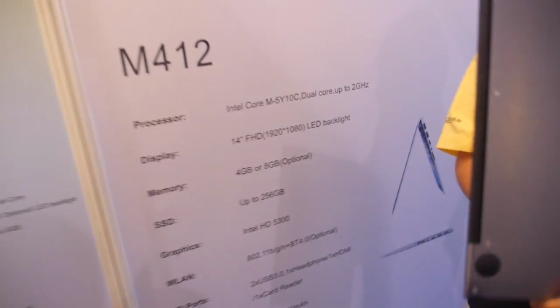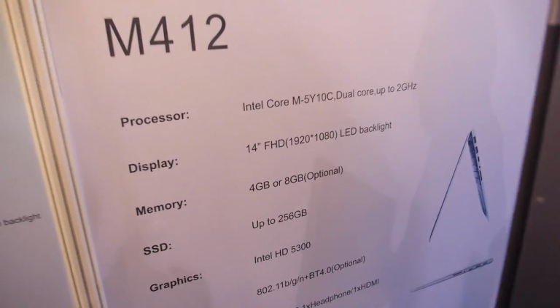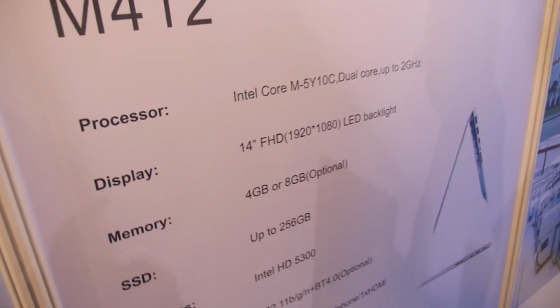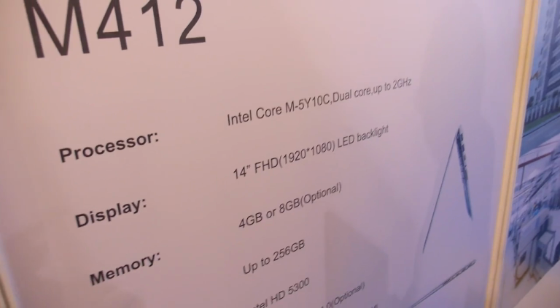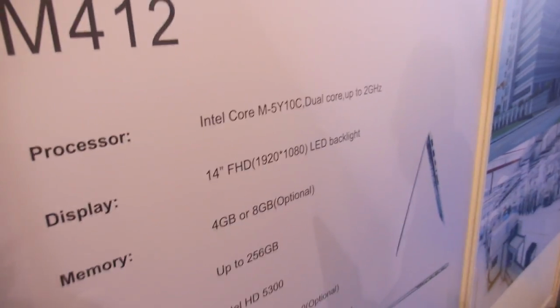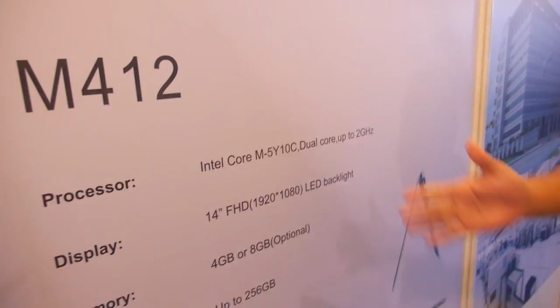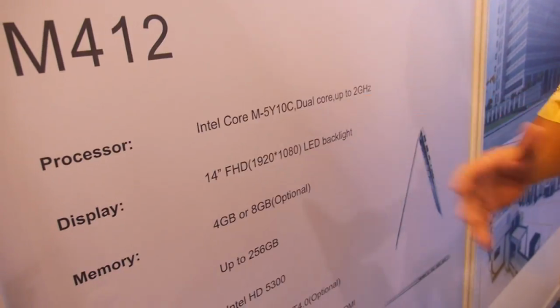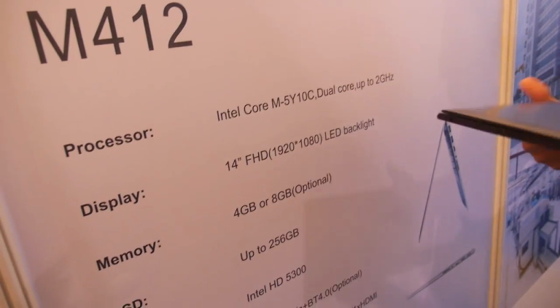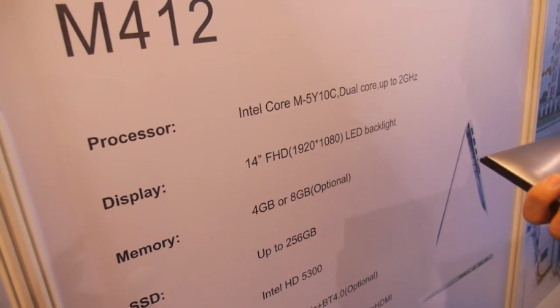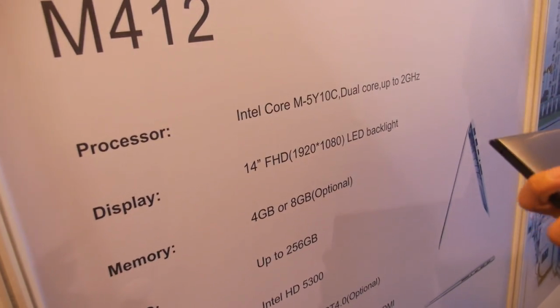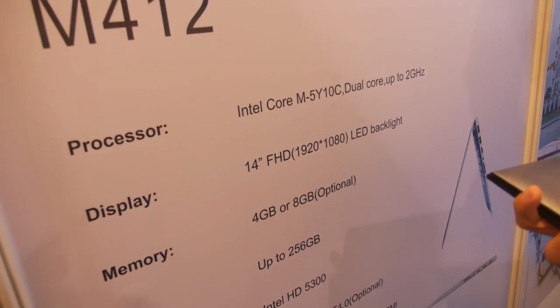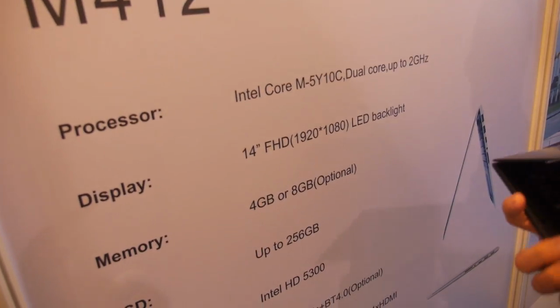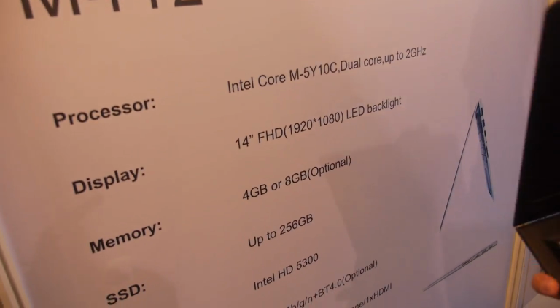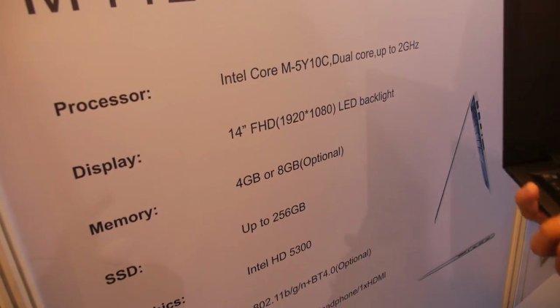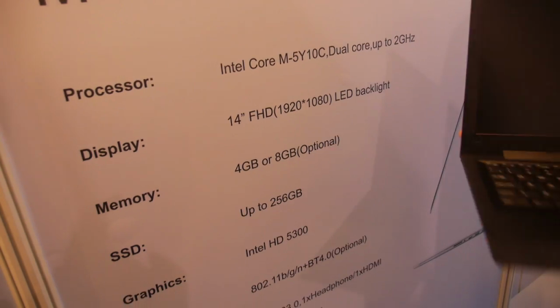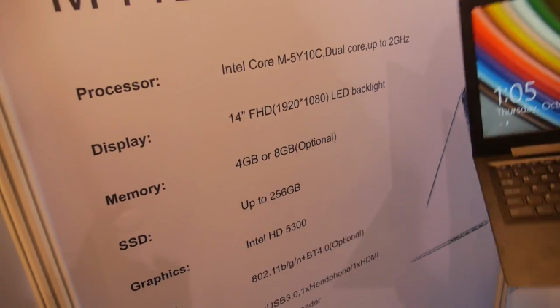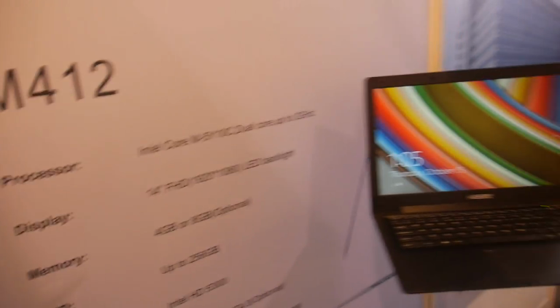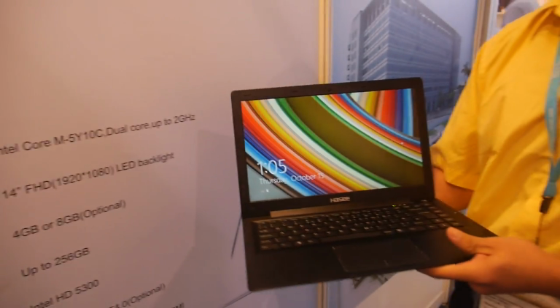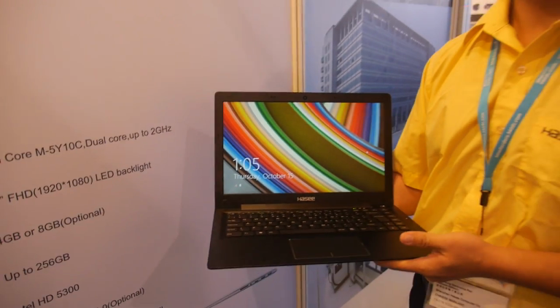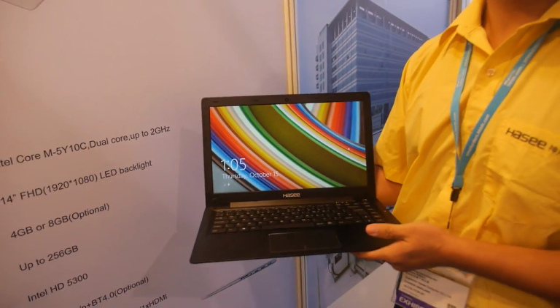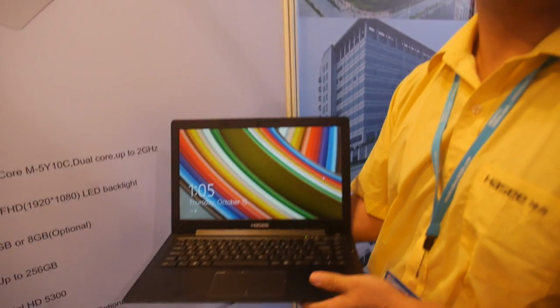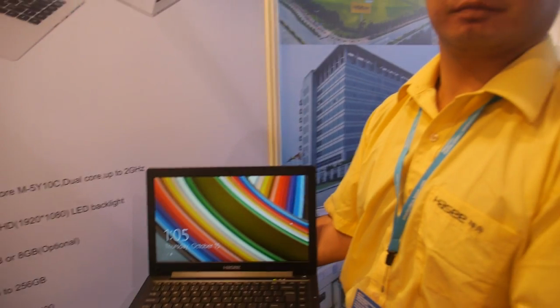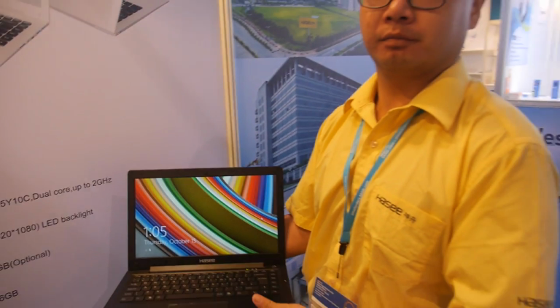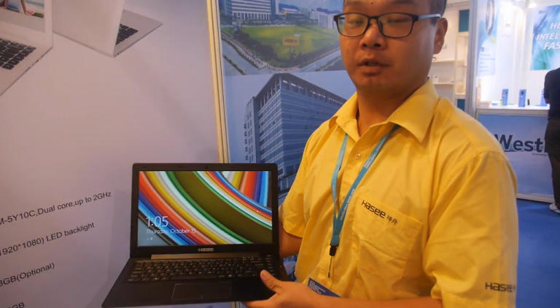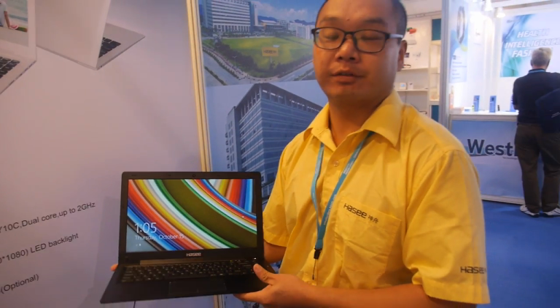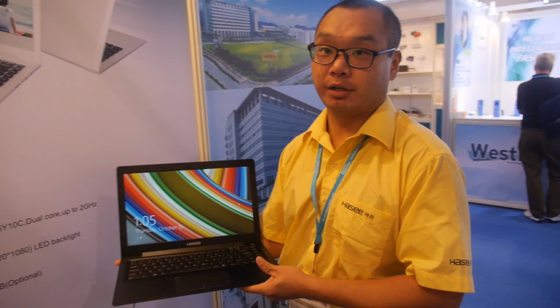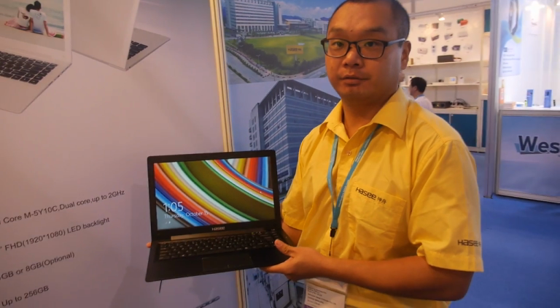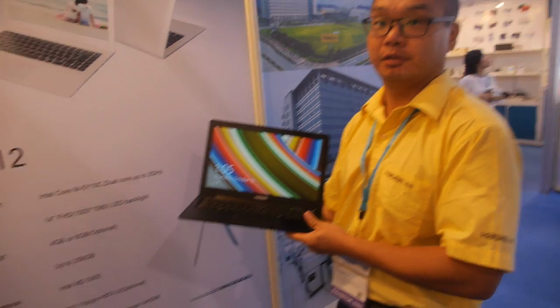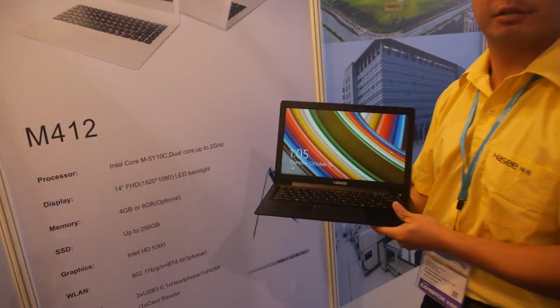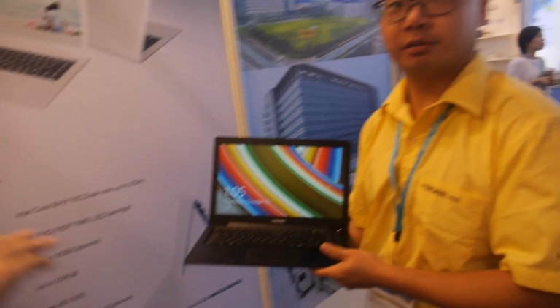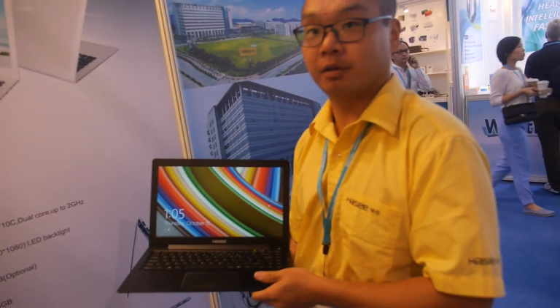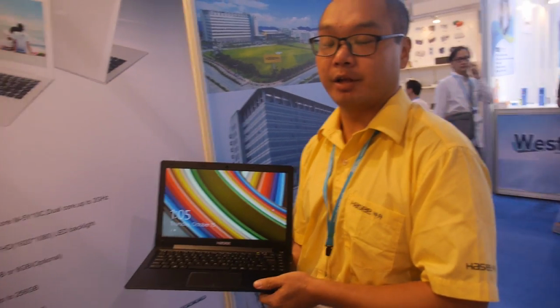These are all the specs here. It's 1080p display, 4GB RAM, and when you say $340, it's 128GB SSD. Yes, and there's 4GB RAM included, right? Yes.